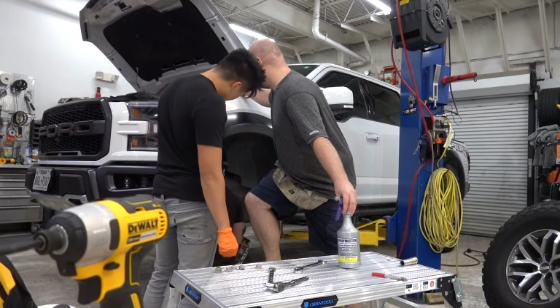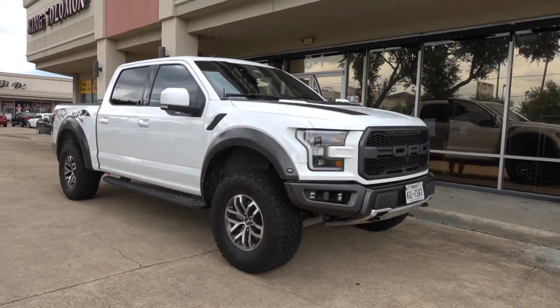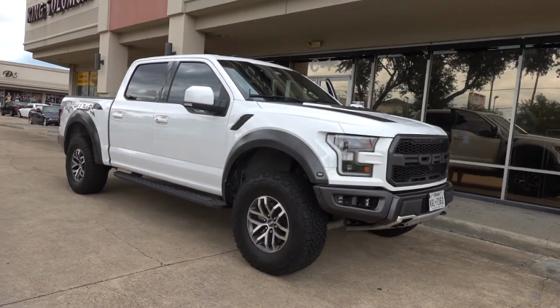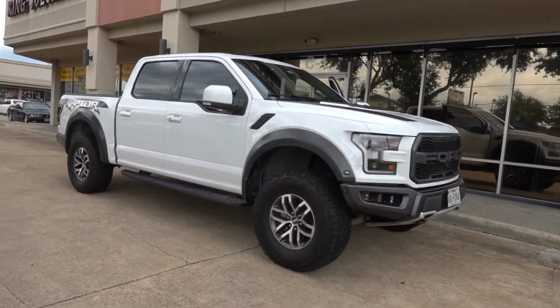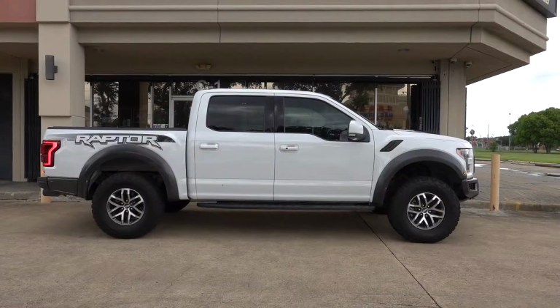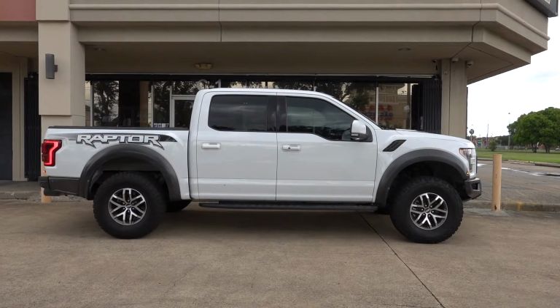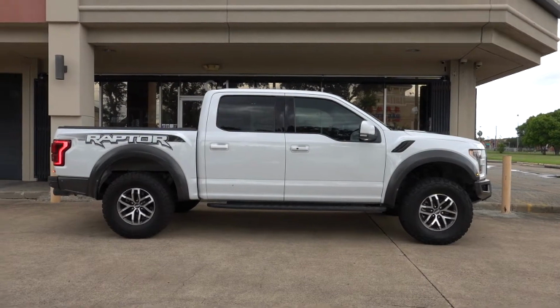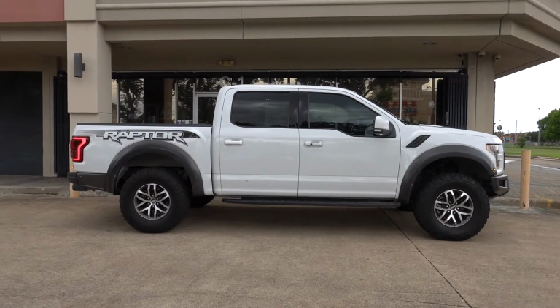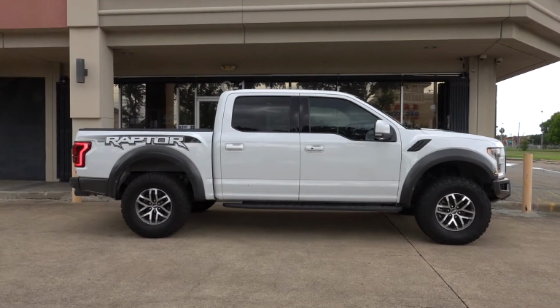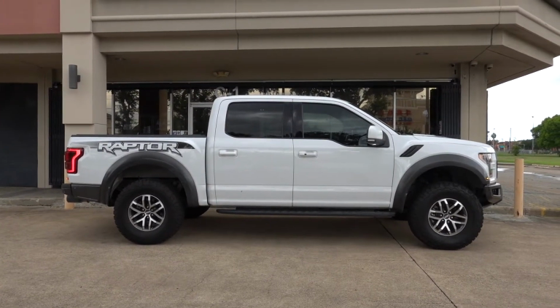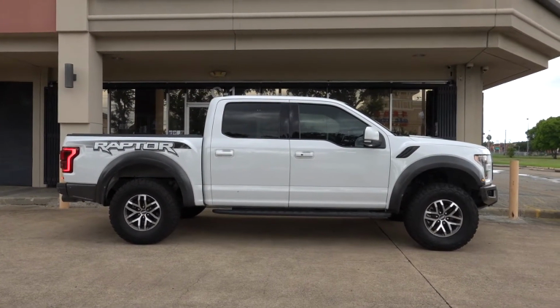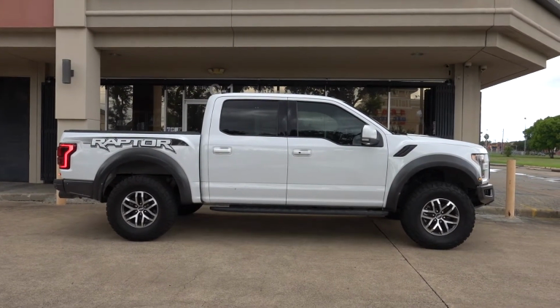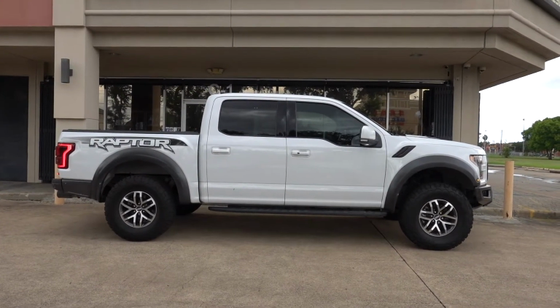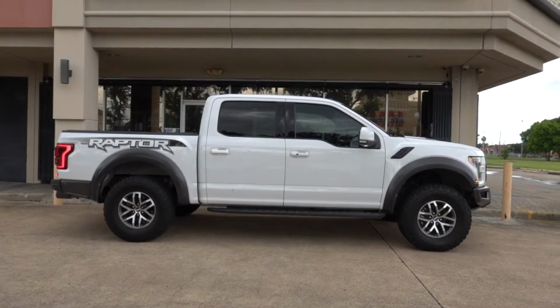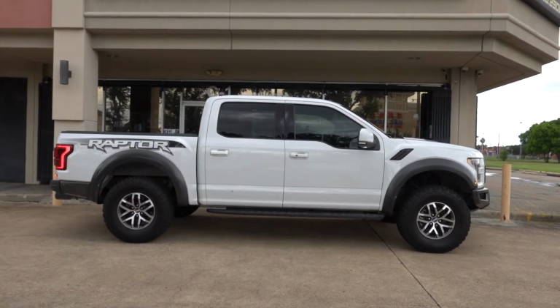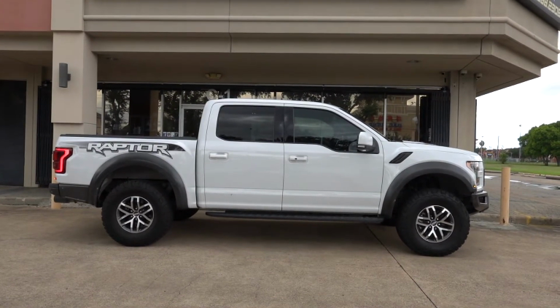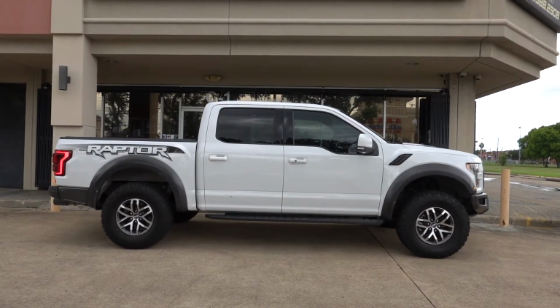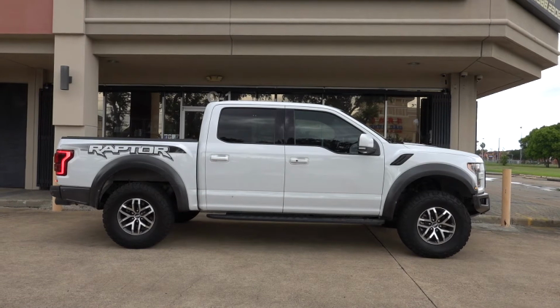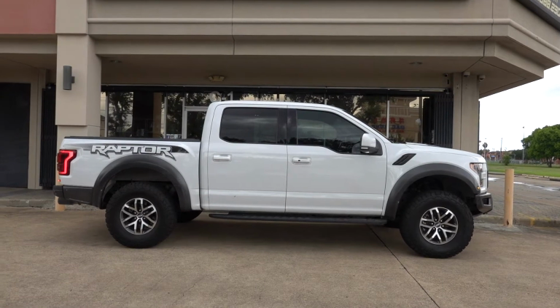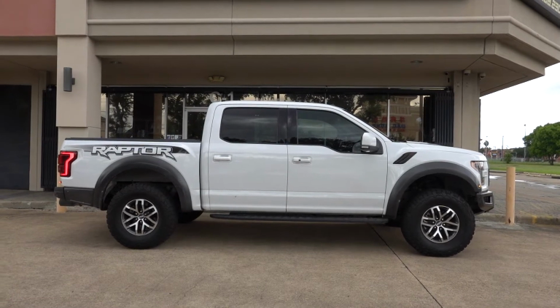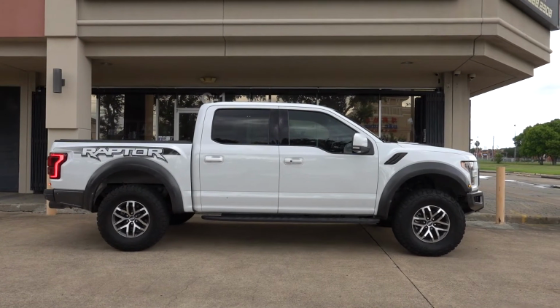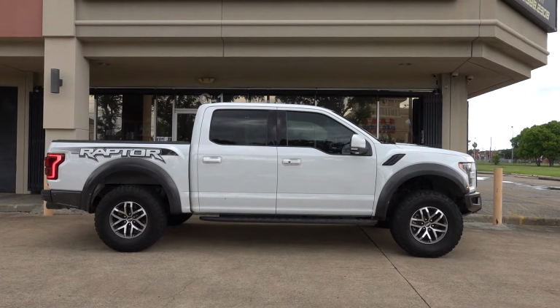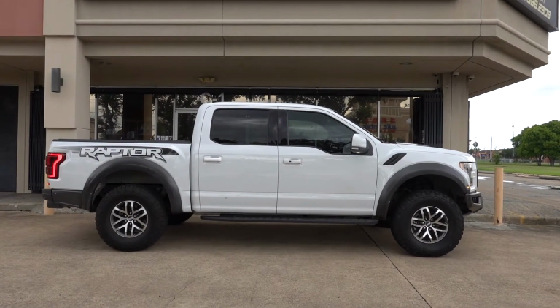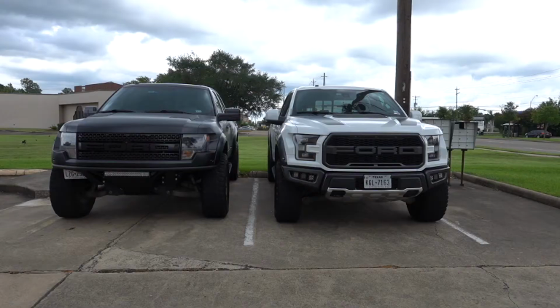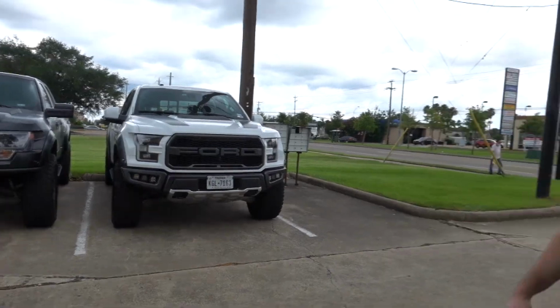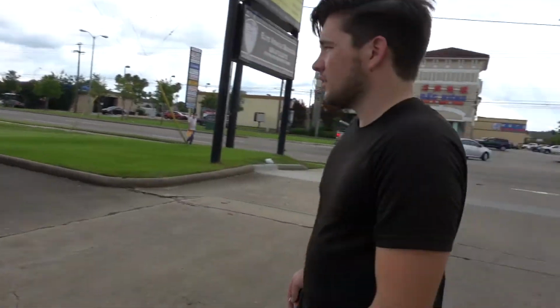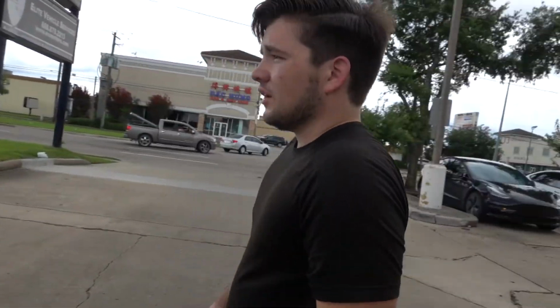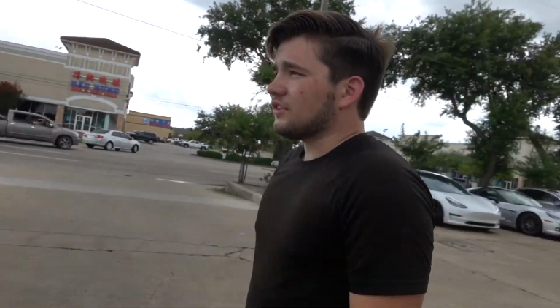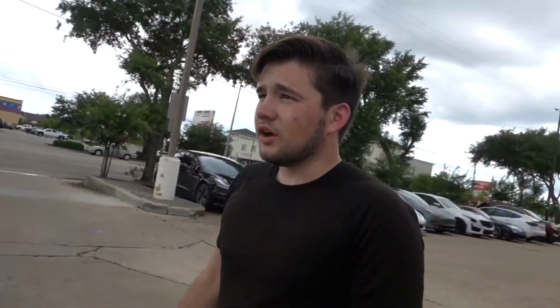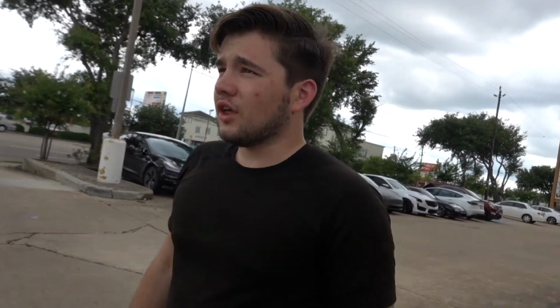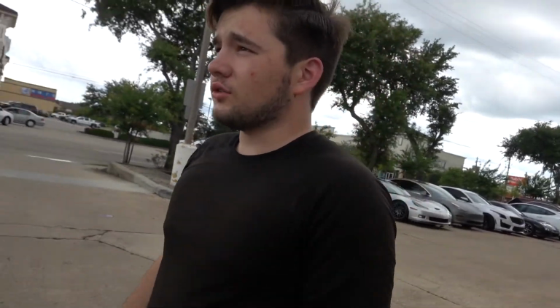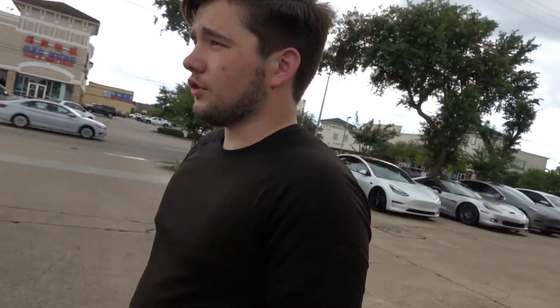Done with the Raptor leveling kit. This is two and a half inches in the front. It is leveled now — before, the front raked down, so it was kind of nose heavy almost in a way. But now it's pretty much in line with the back. I'd say it's pretty much the same height. It's close — a lot closer for sure.